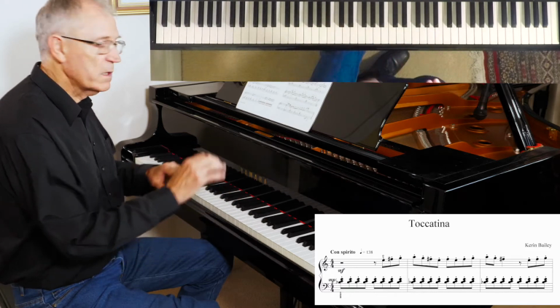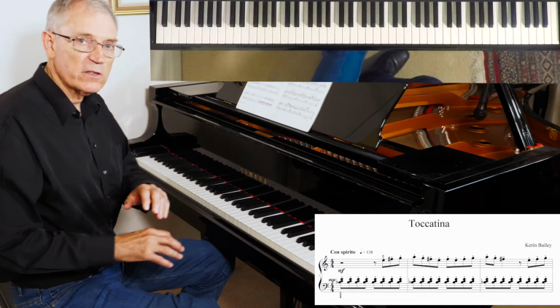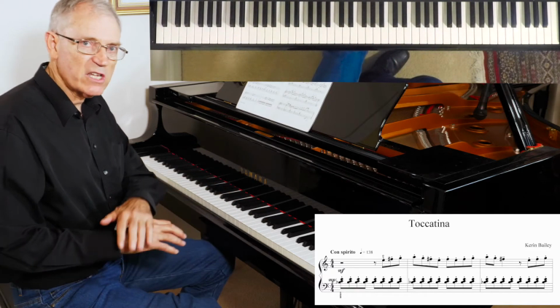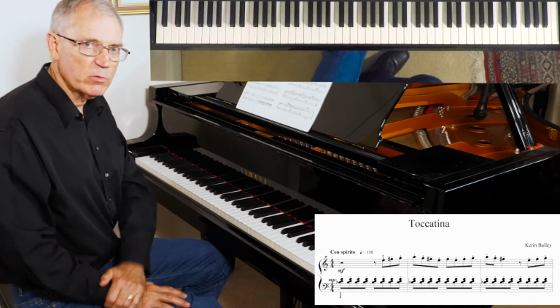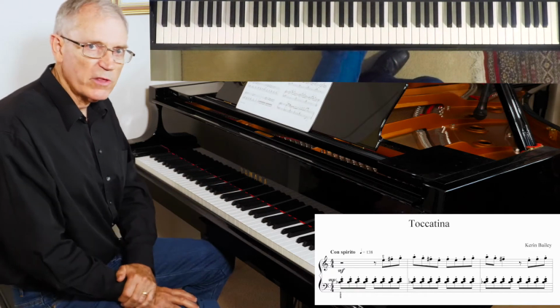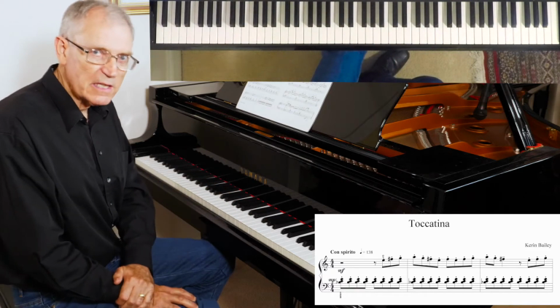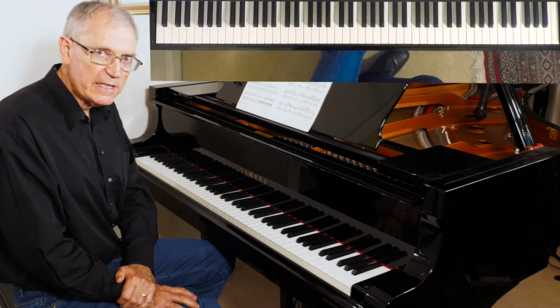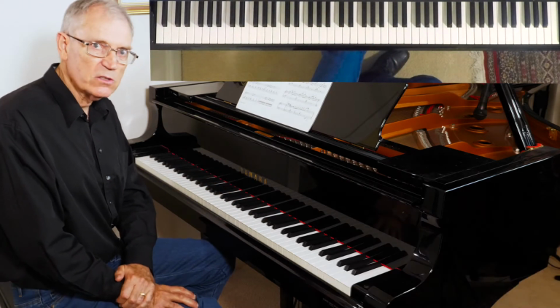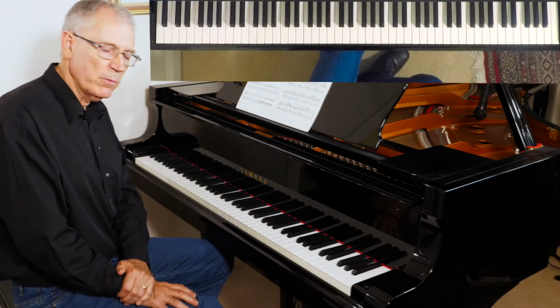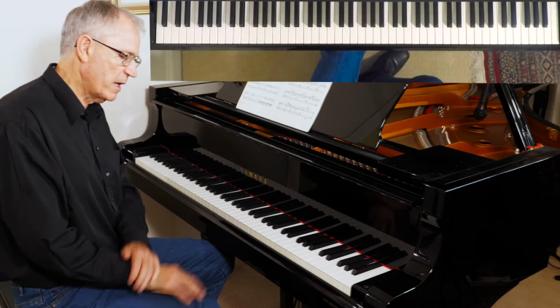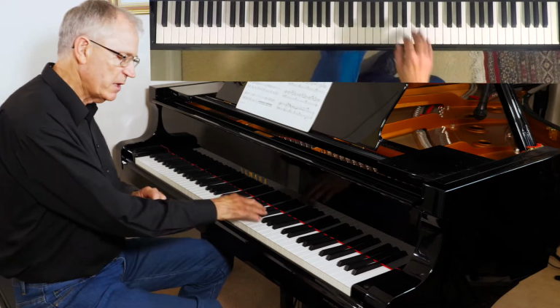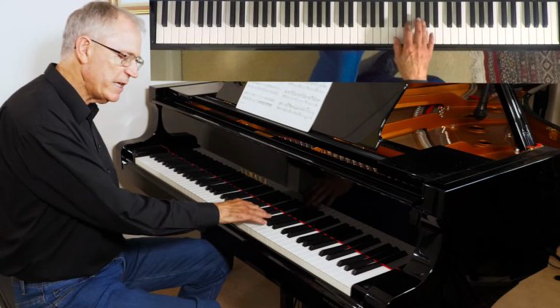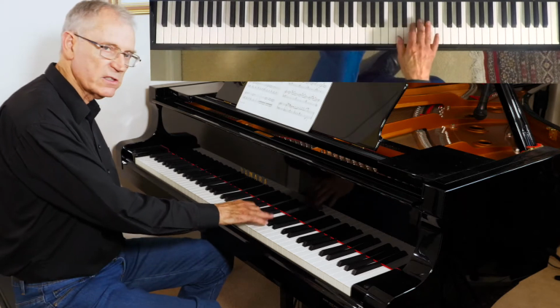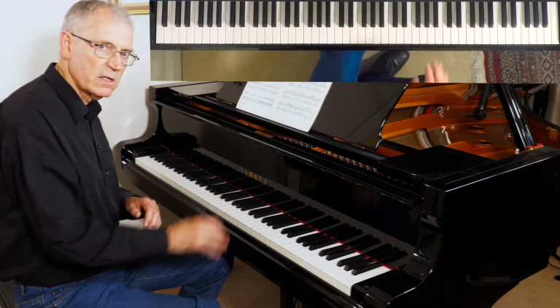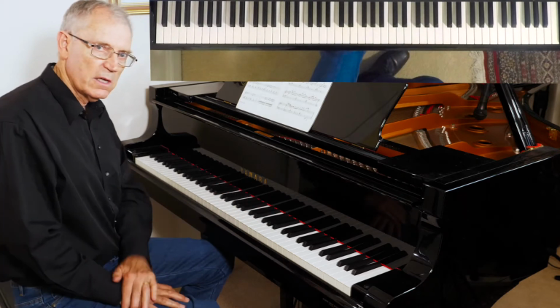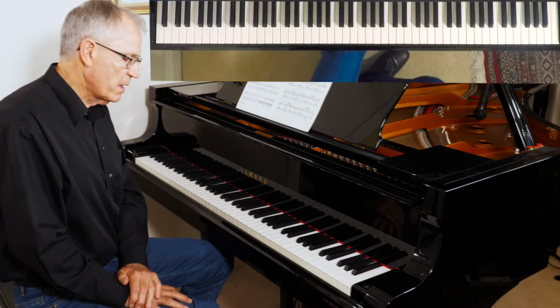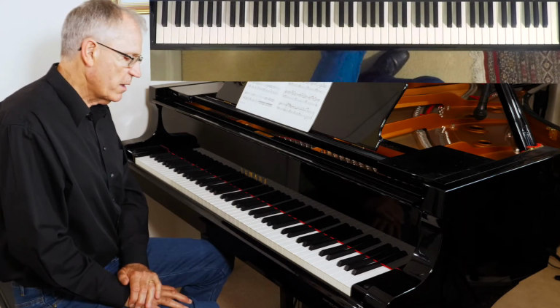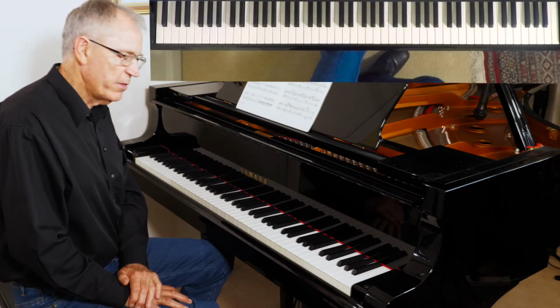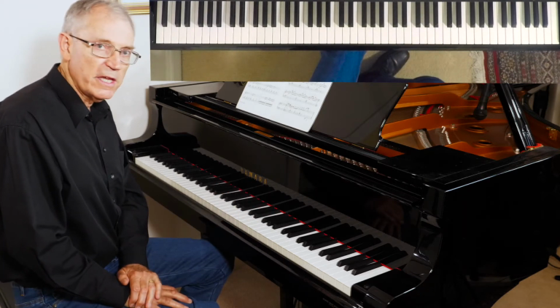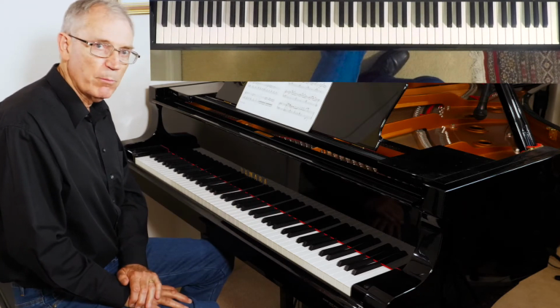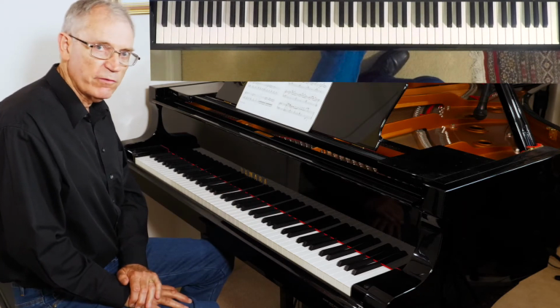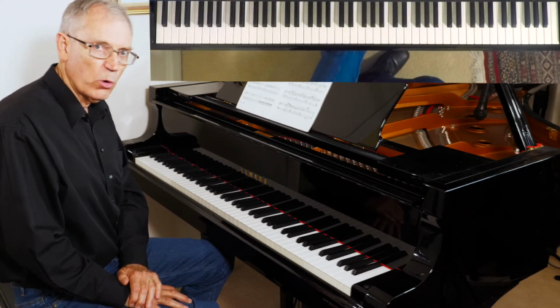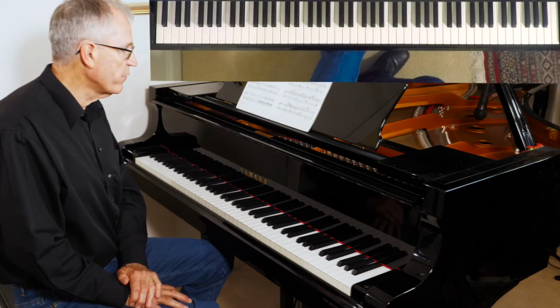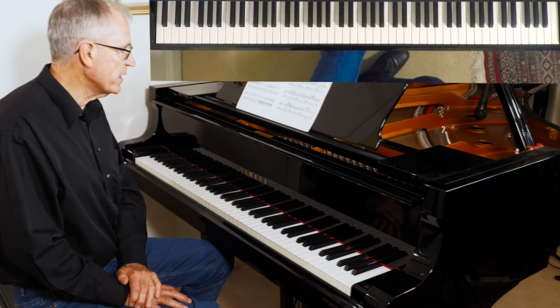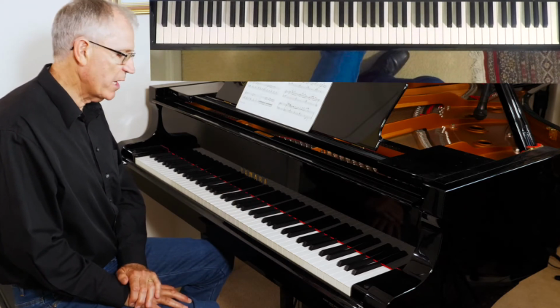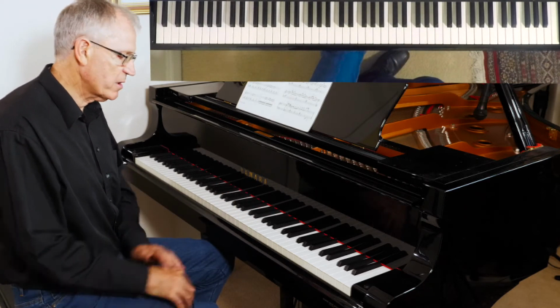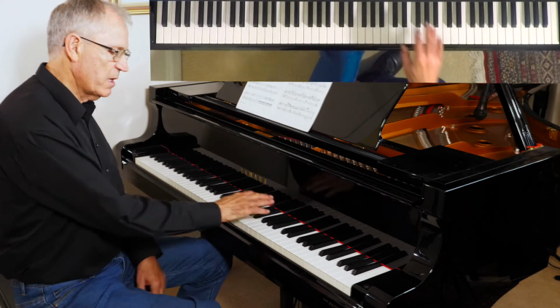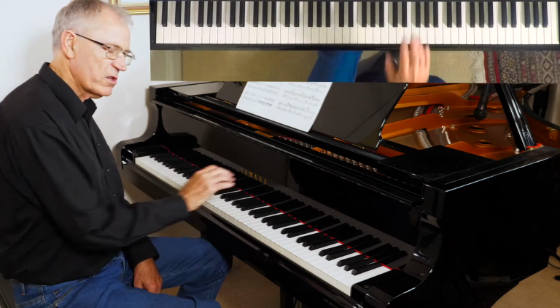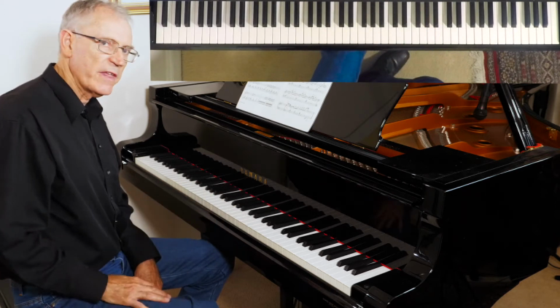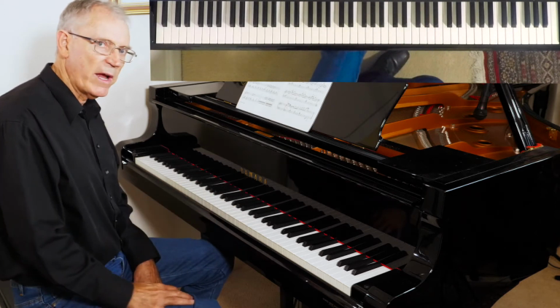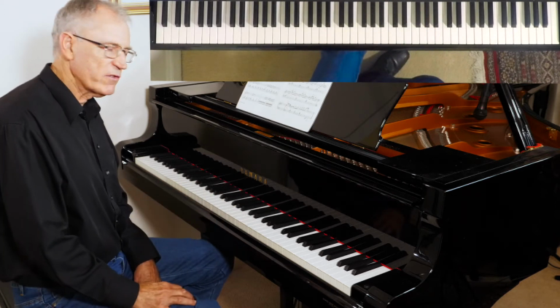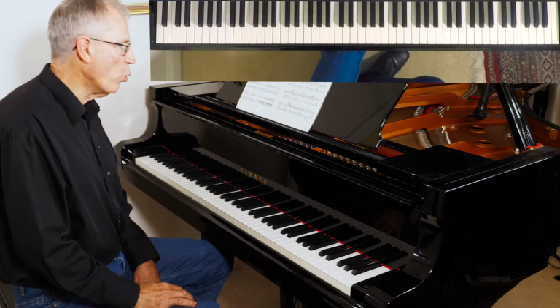In the jazz world we call that the Lydian dominant. The Lydian is mode four of the major scale, so it's got that raised fourth.